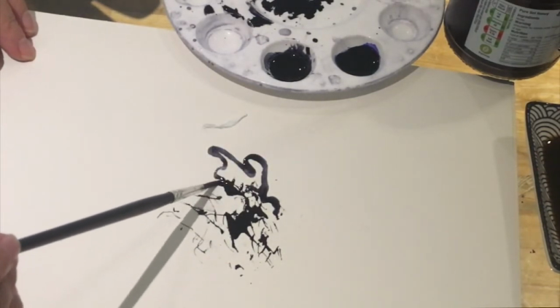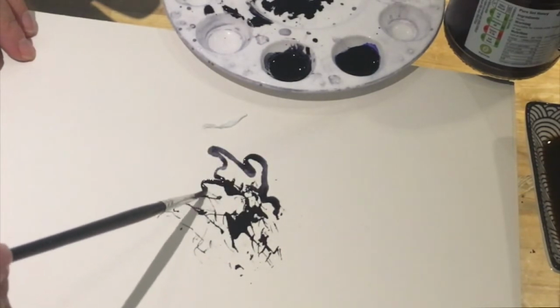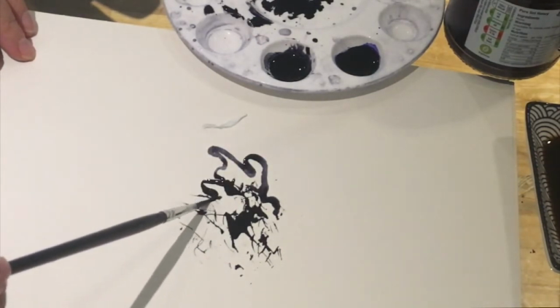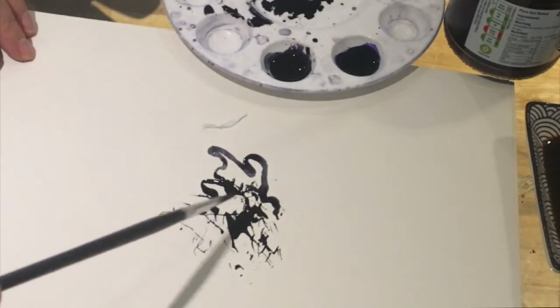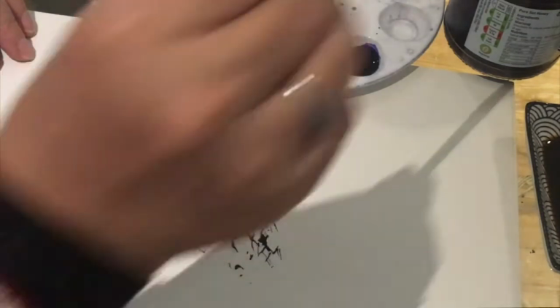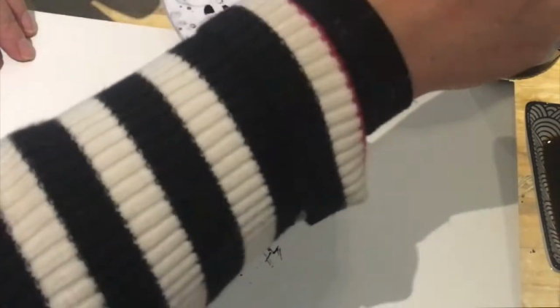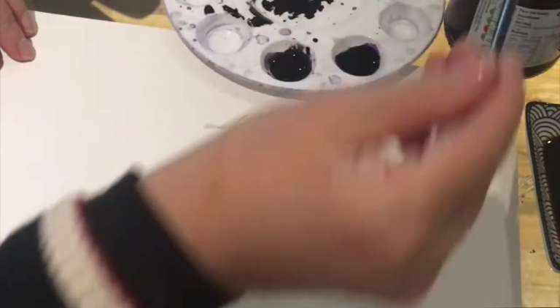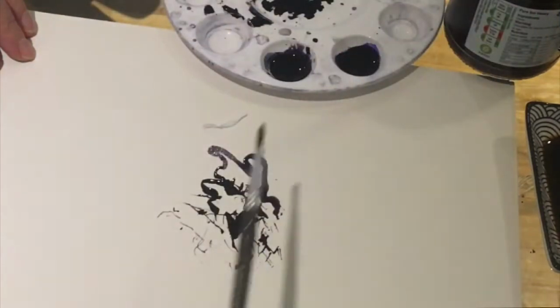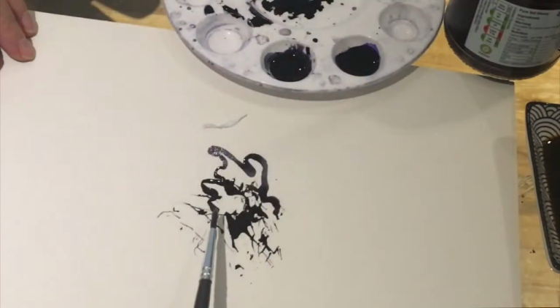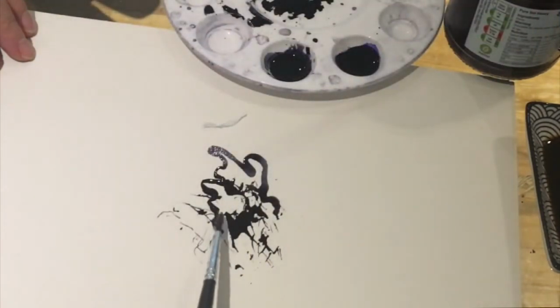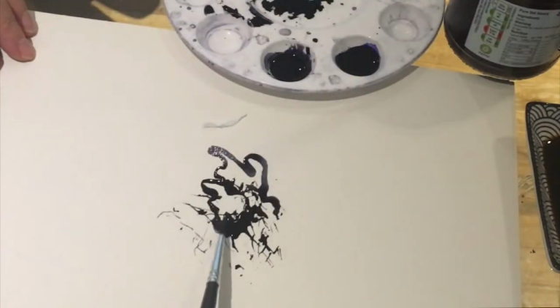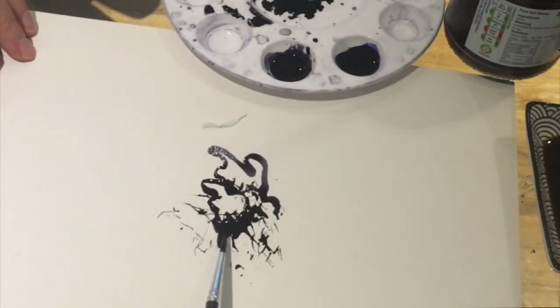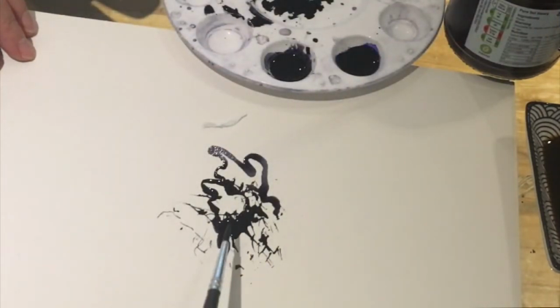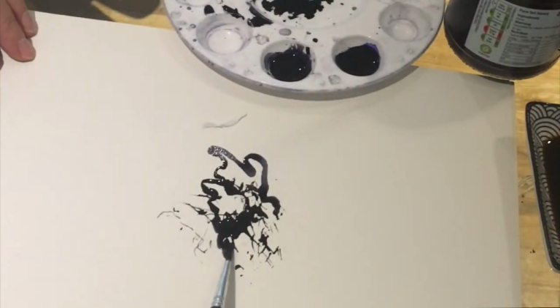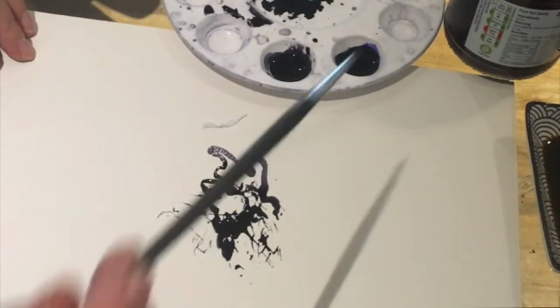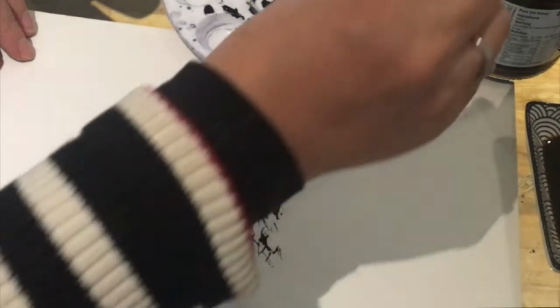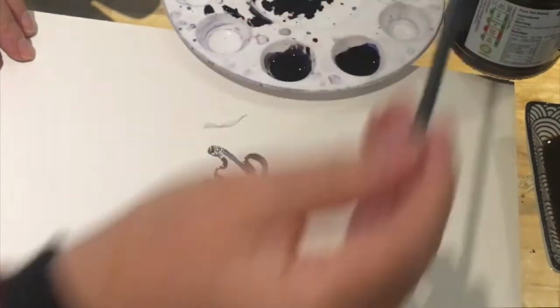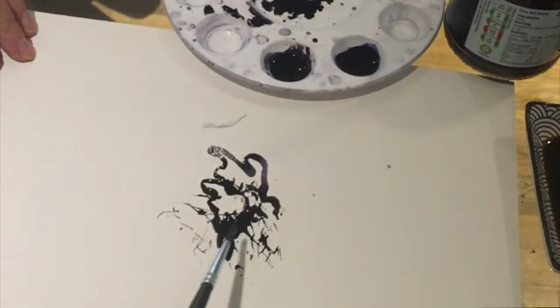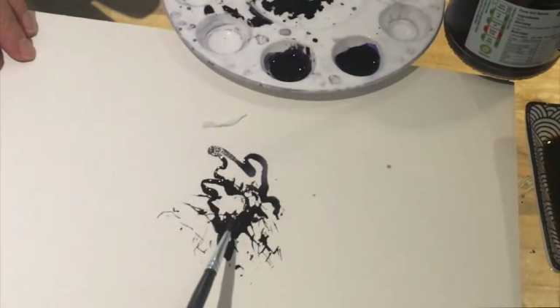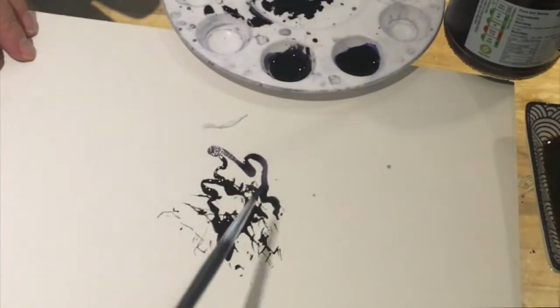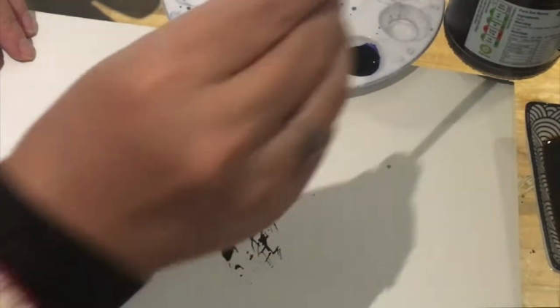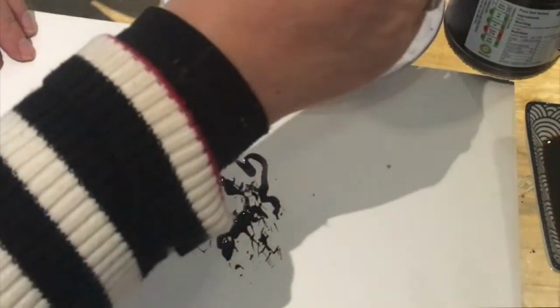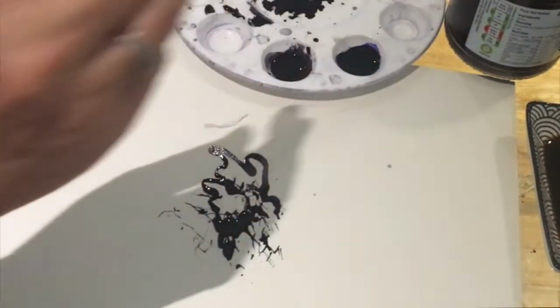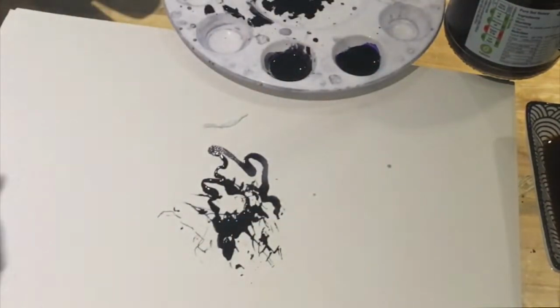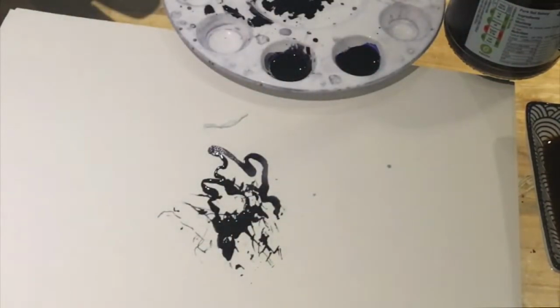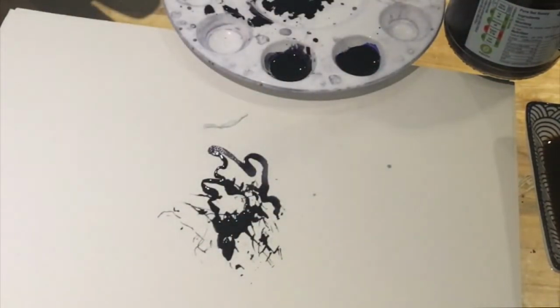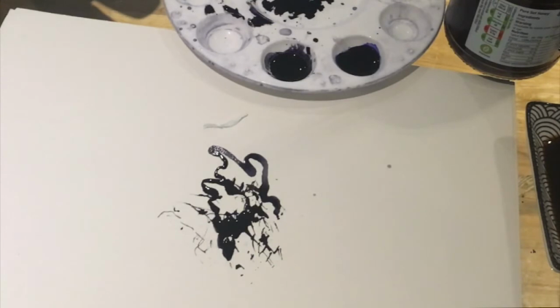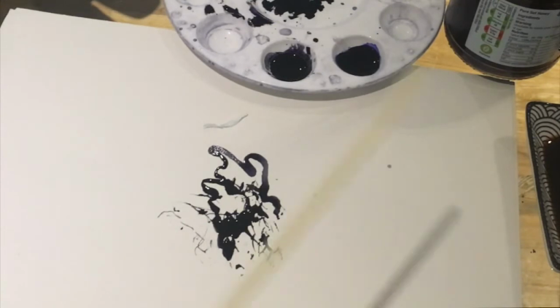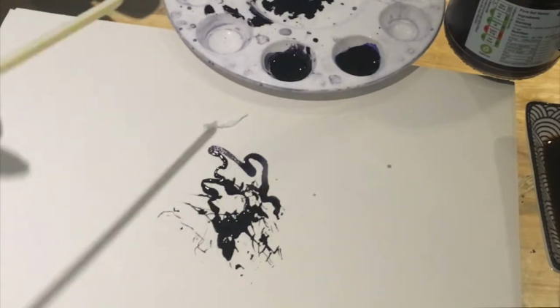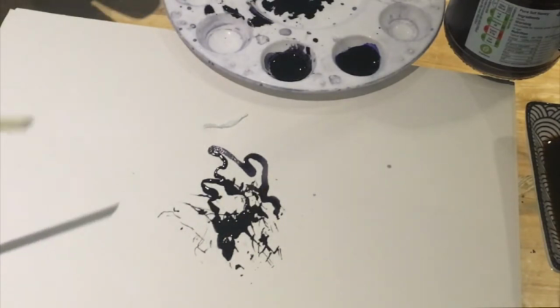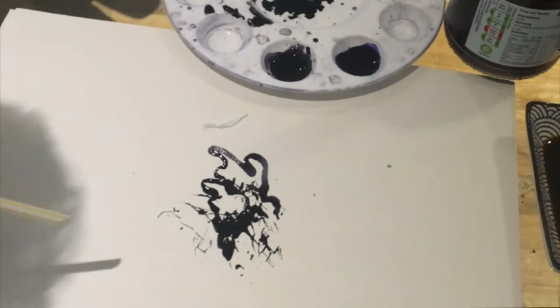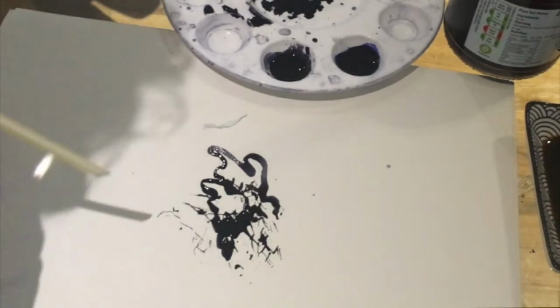Now I can draw with my brush some flowing, curving shapes — flowers. I could also put some extra water onto the paper and using a straw blow a shape.